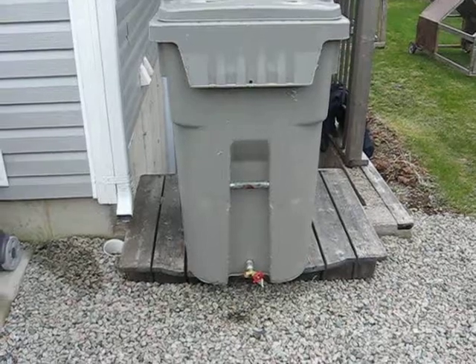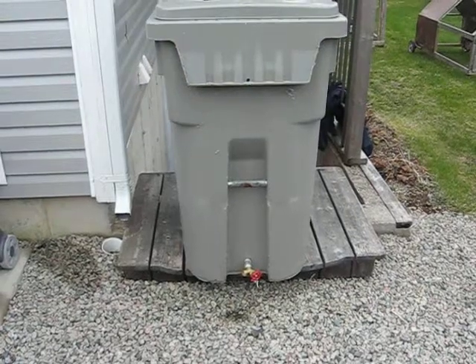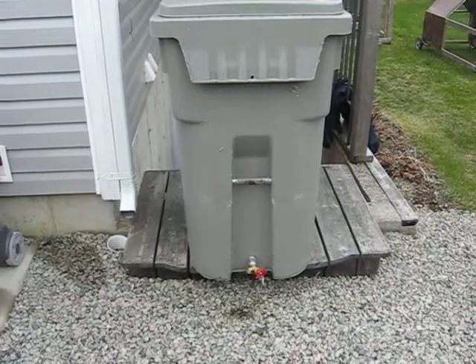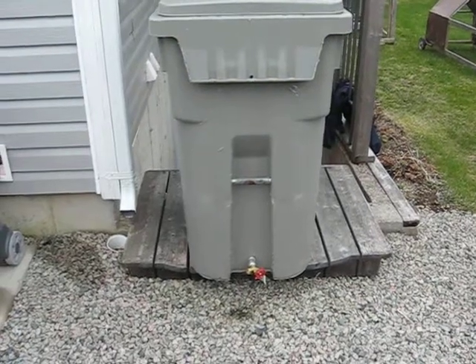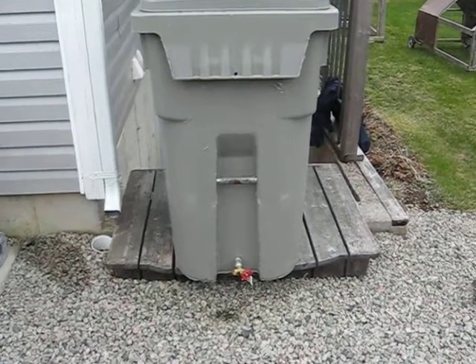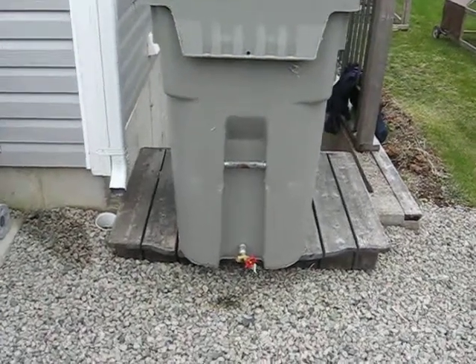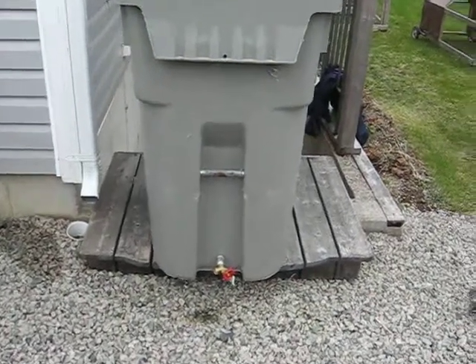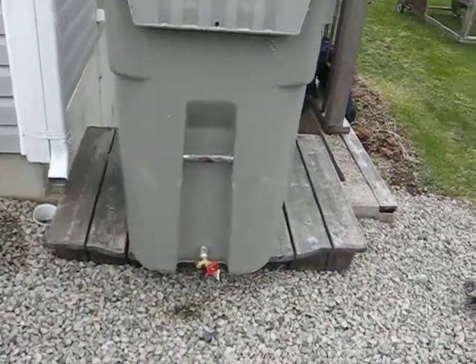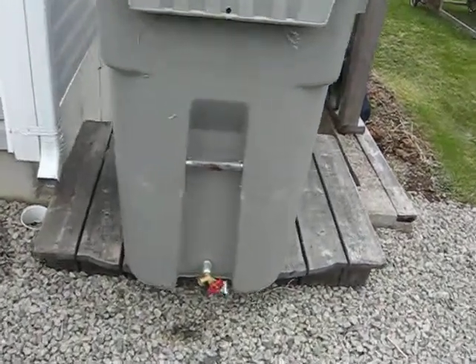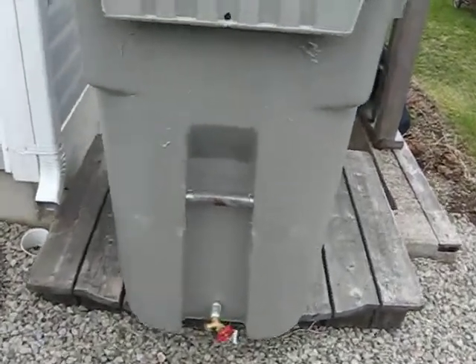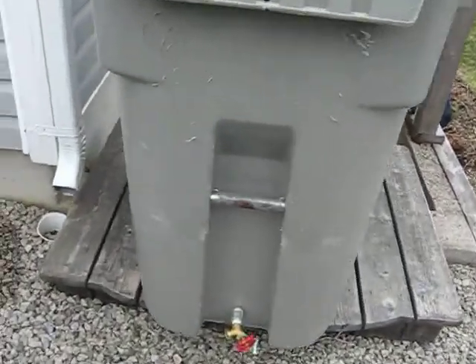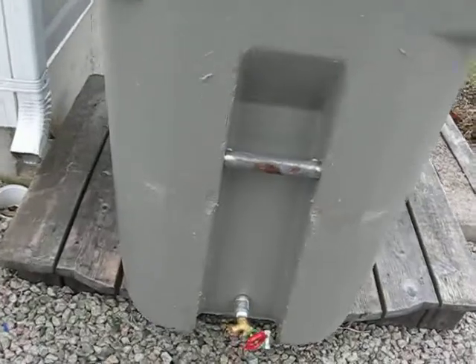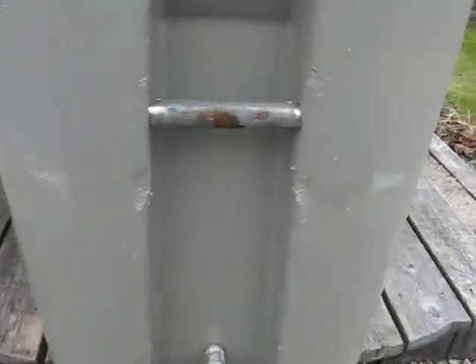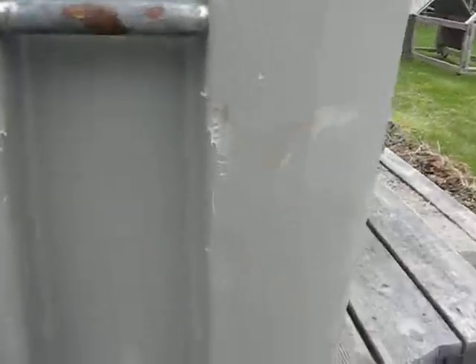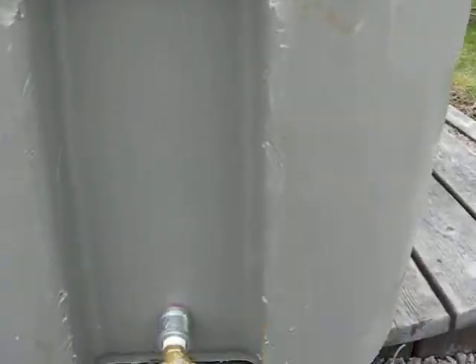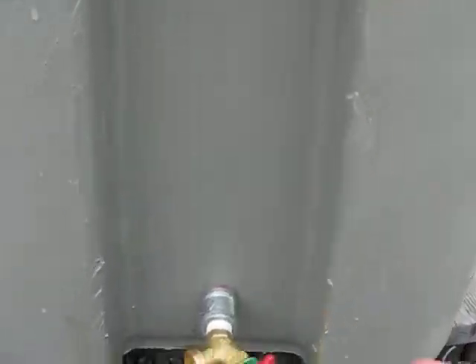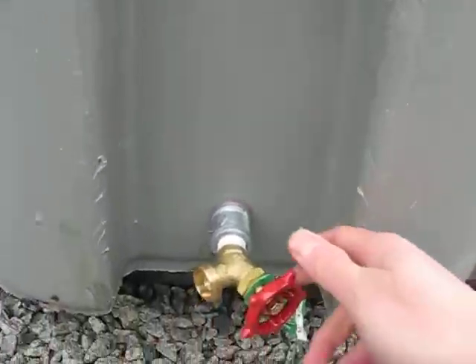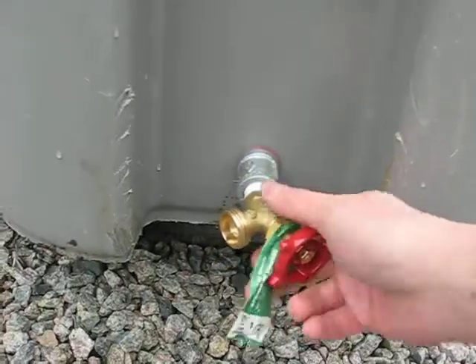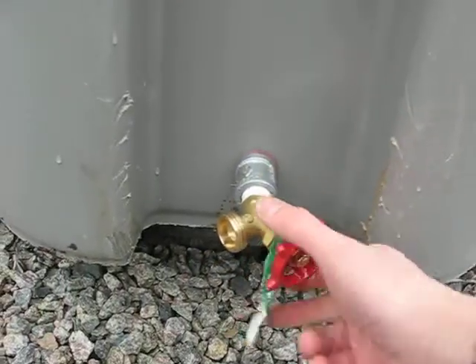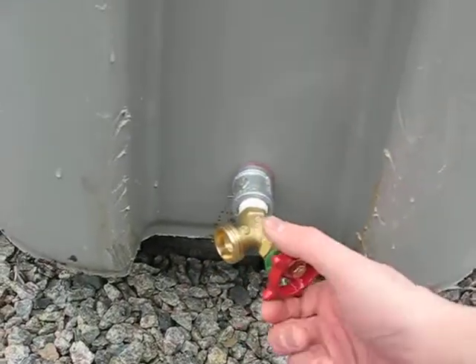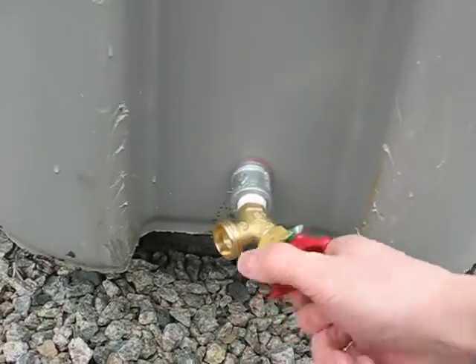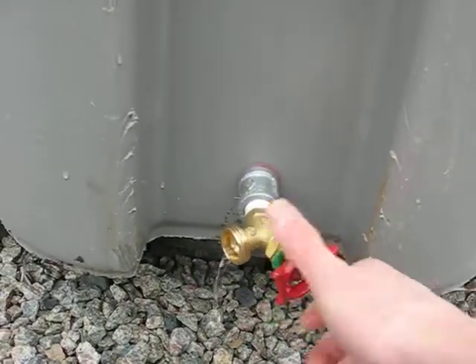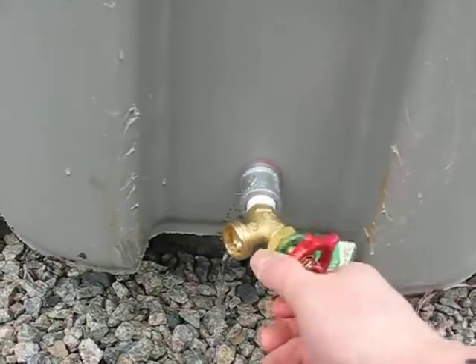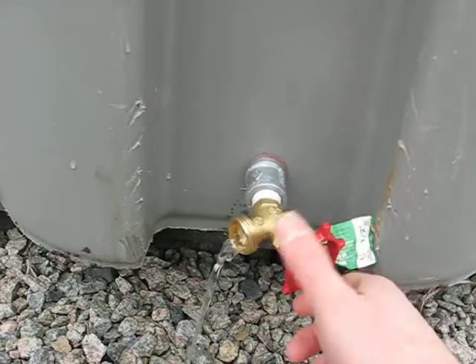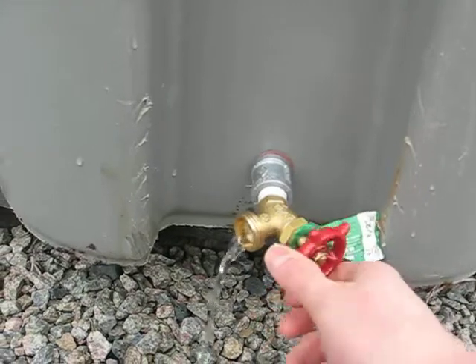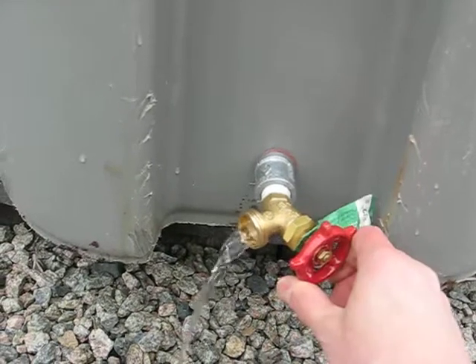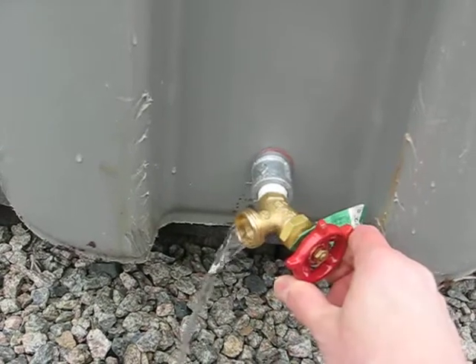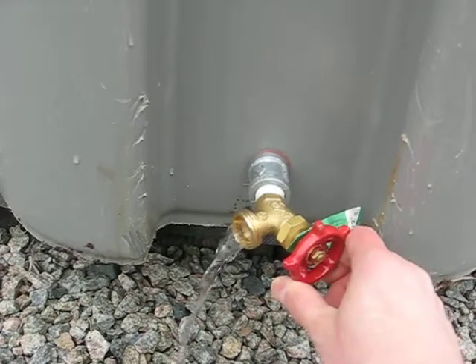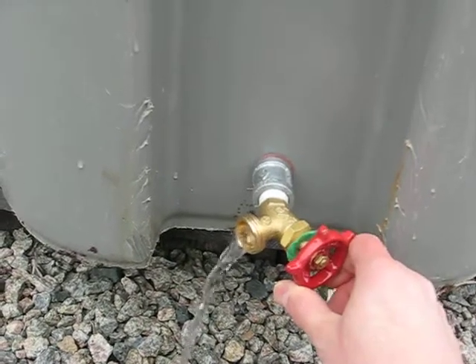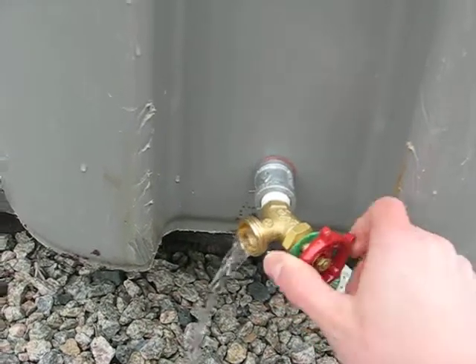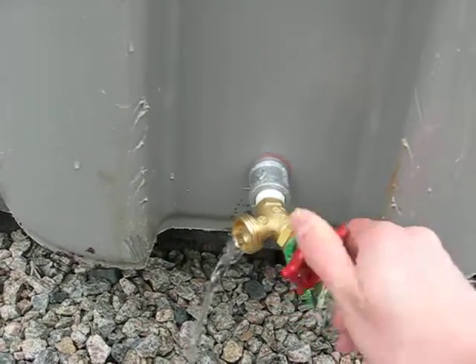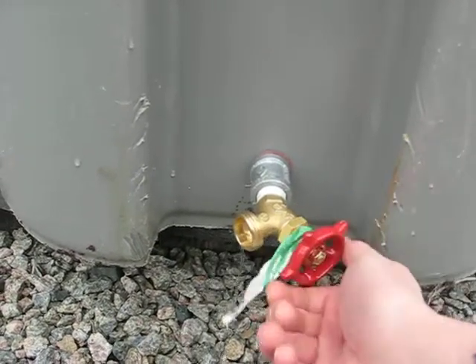So here's our rain bucket. Just to show you how it works, I put about six inches of water in it, and so when I turn the tap, it comes out. So there it goes.